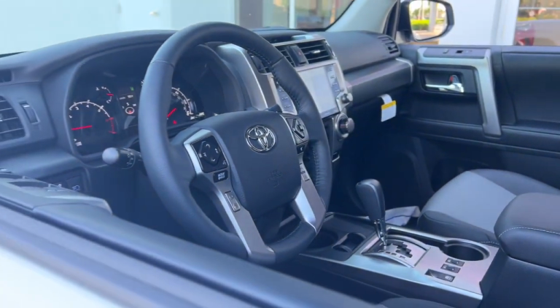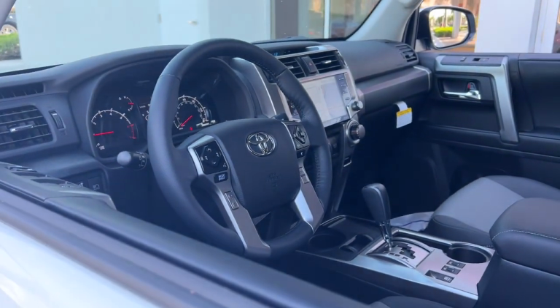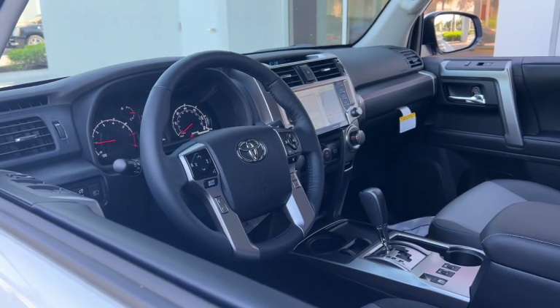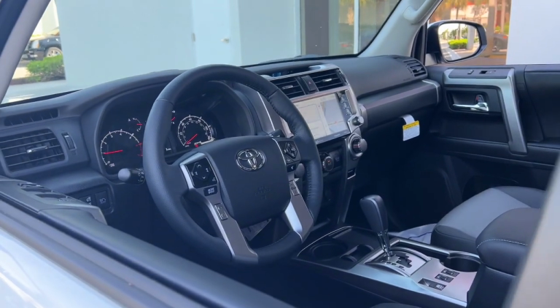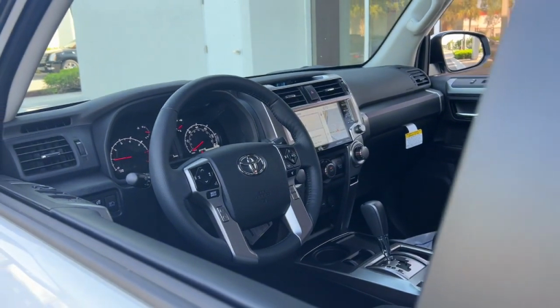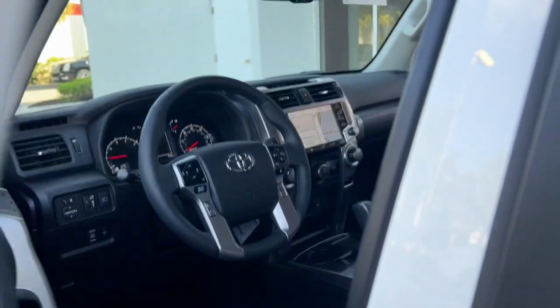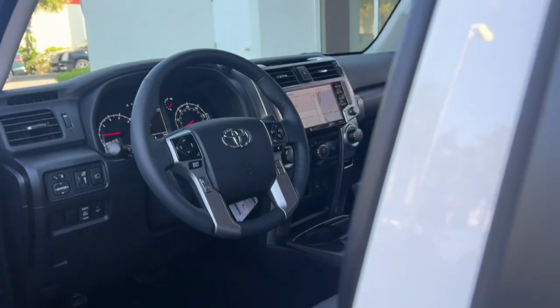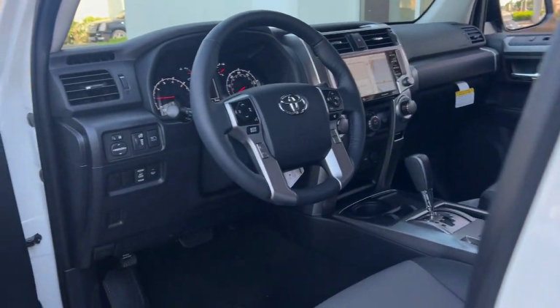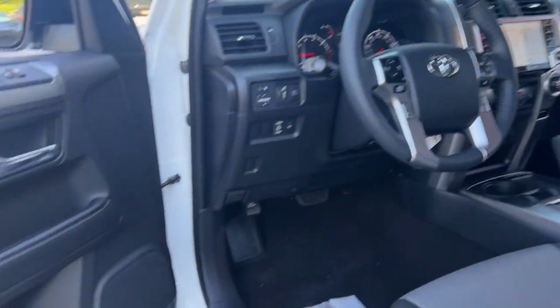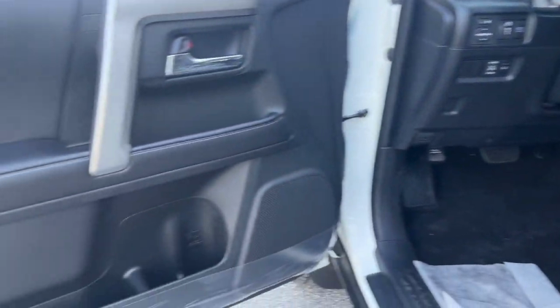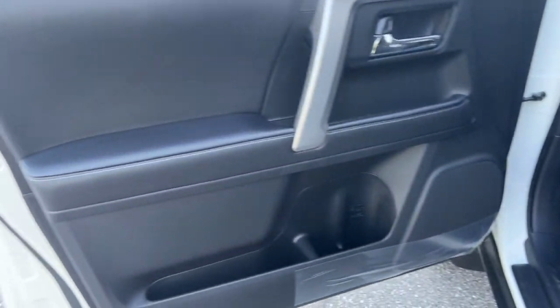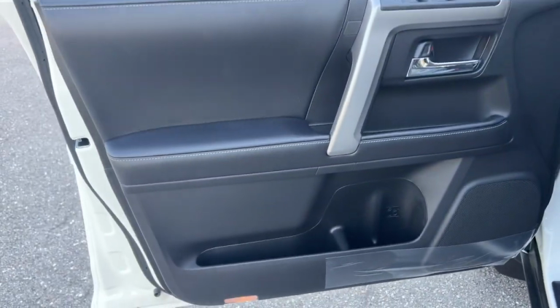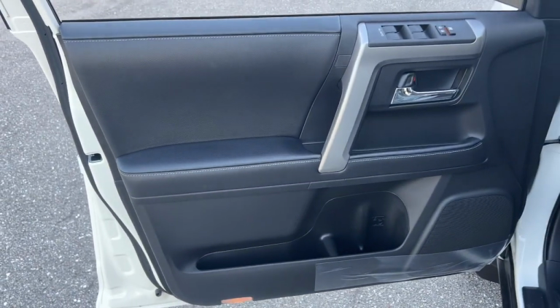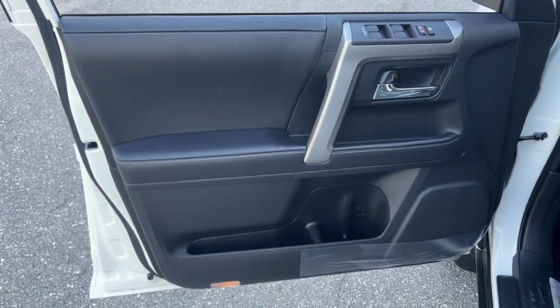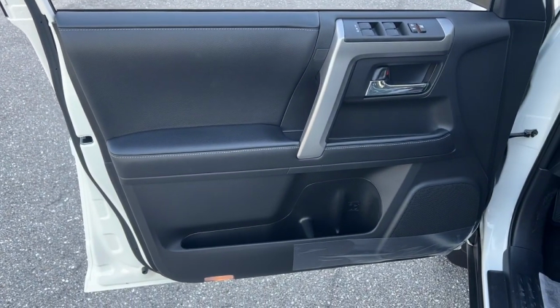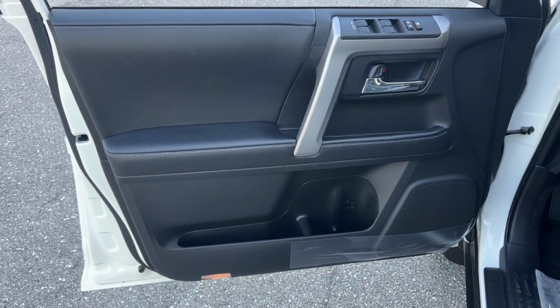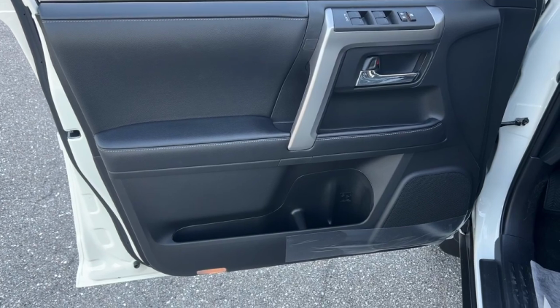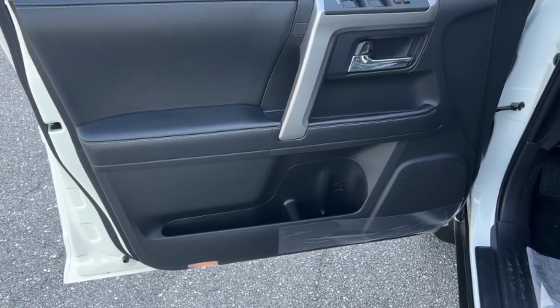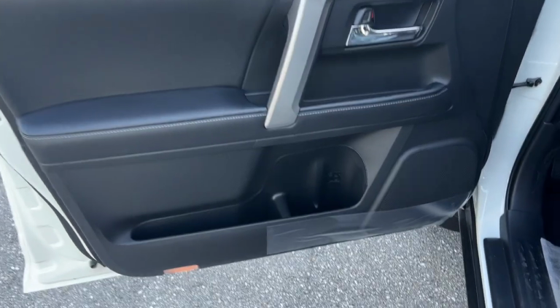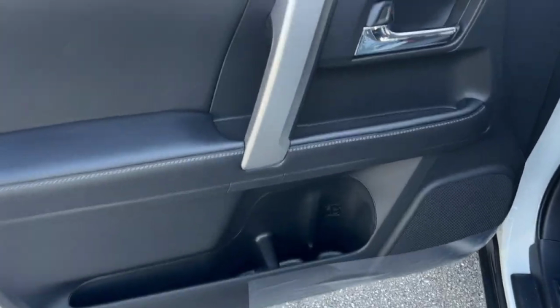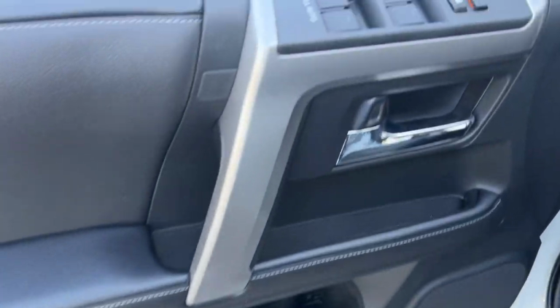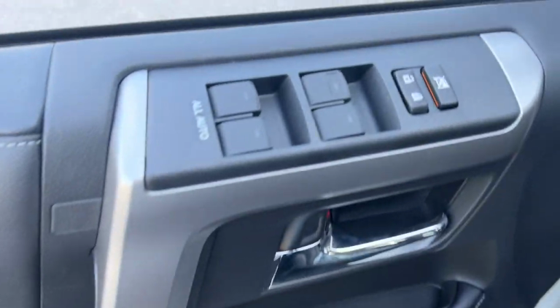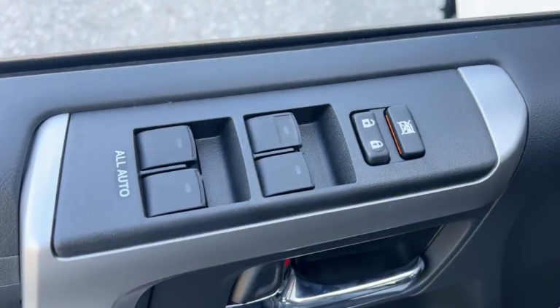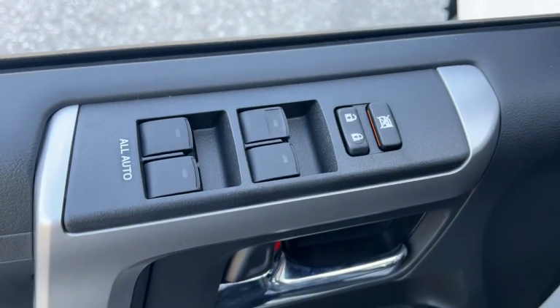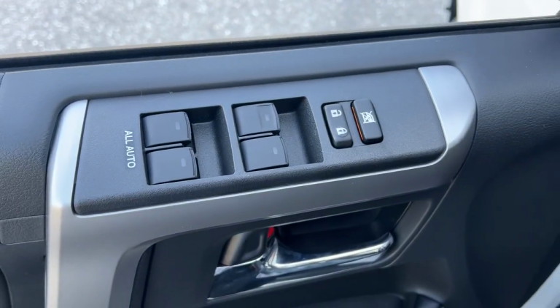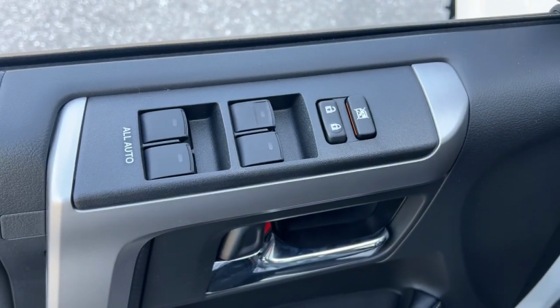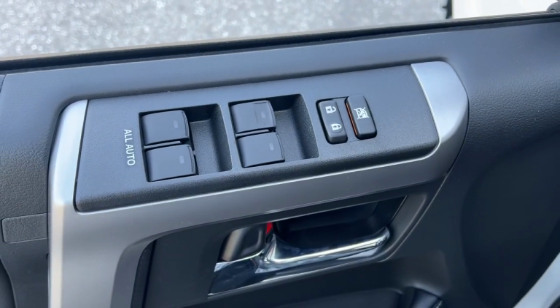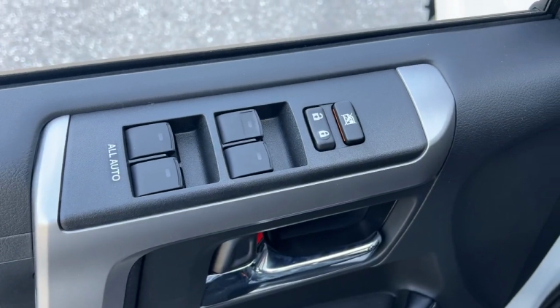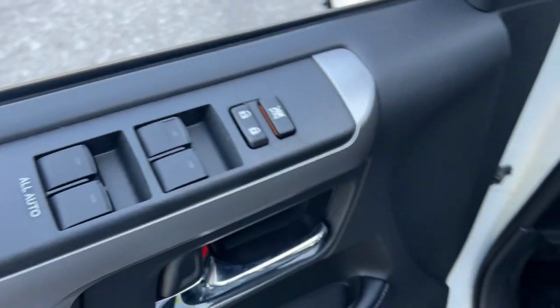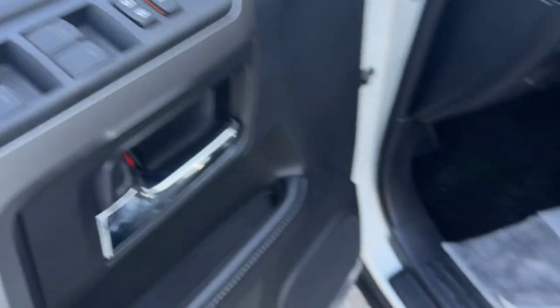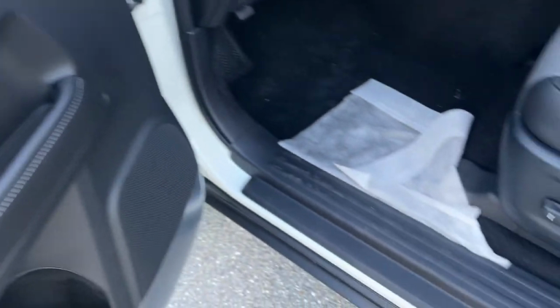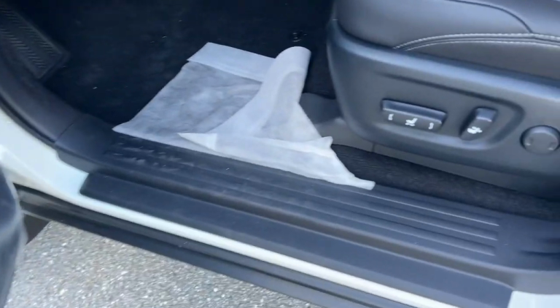These are just some of the great options this vehicle comes with: Apple CarPlay and/or Android Auto, Navigation System, Heated Driver Seat, Keyless Entry, Fog Lamps, and Heated Mirrors.